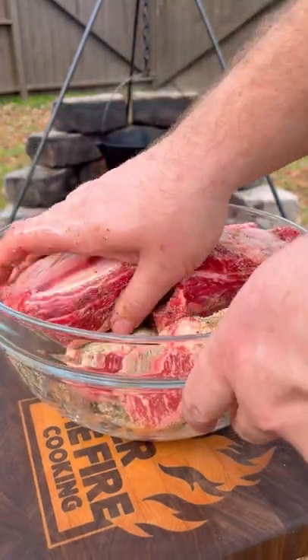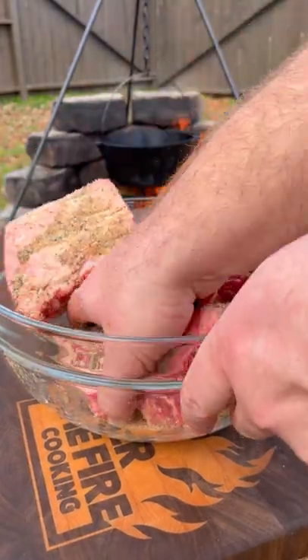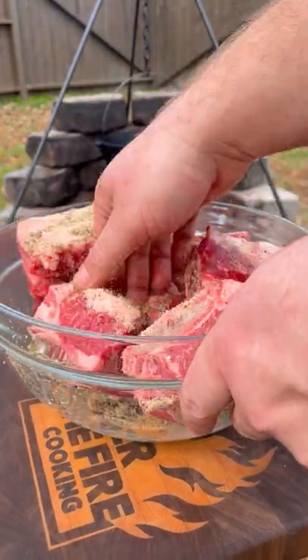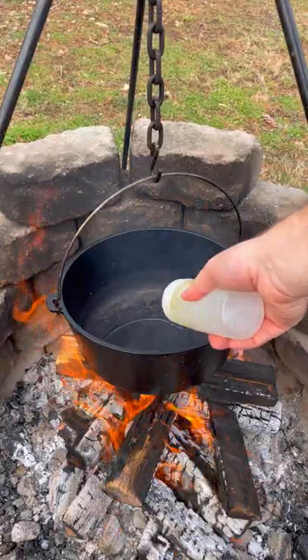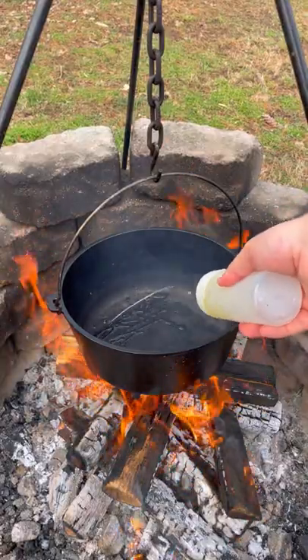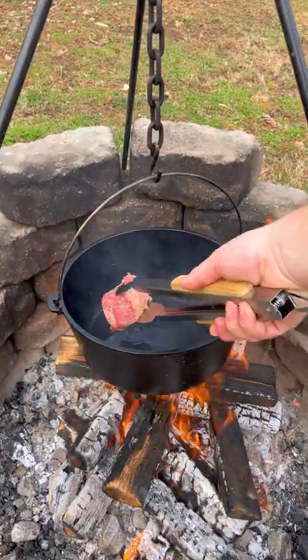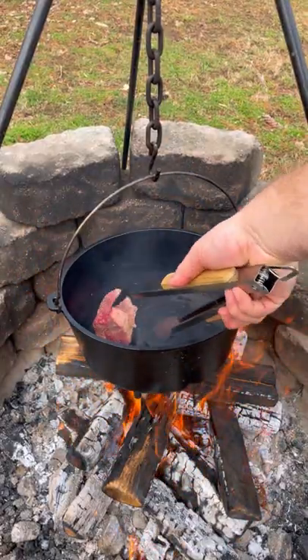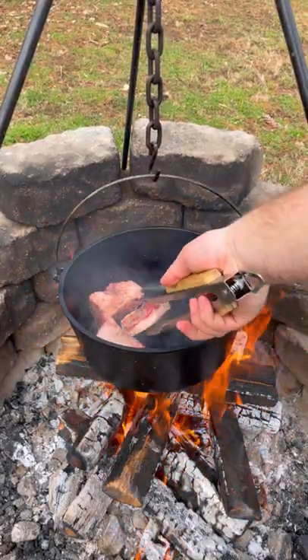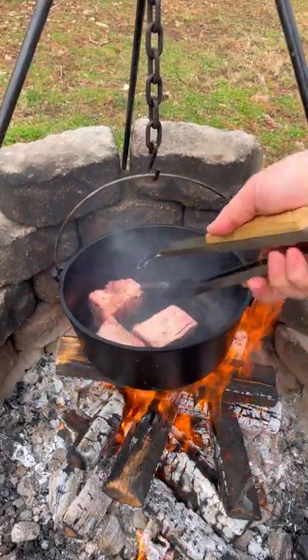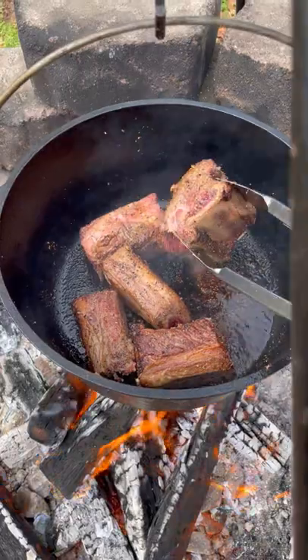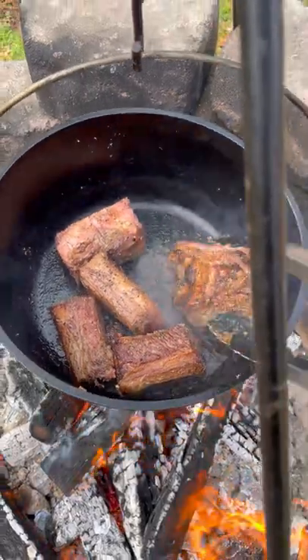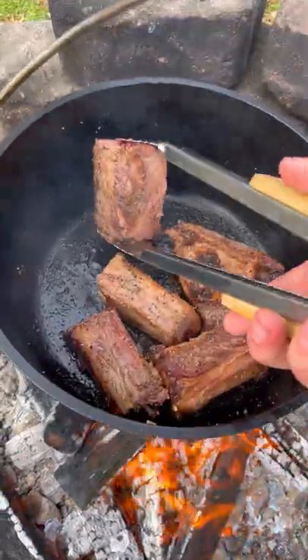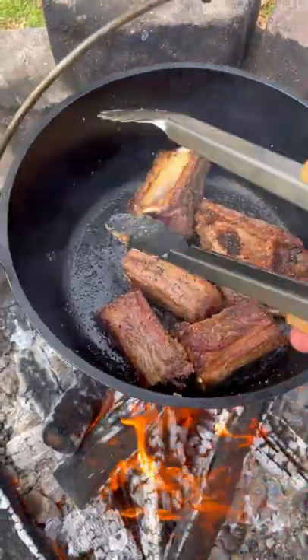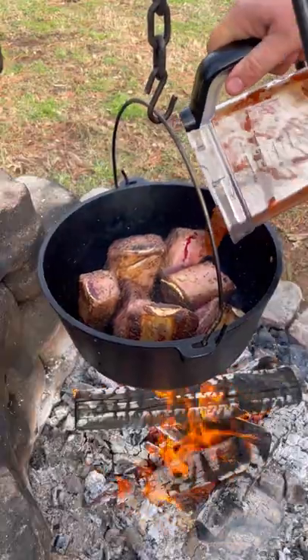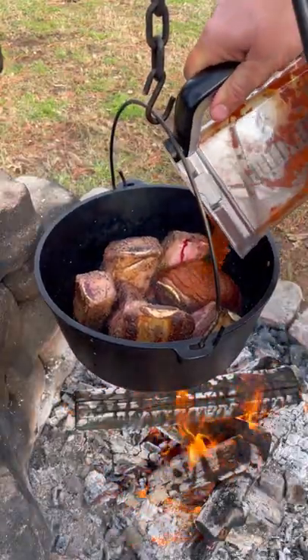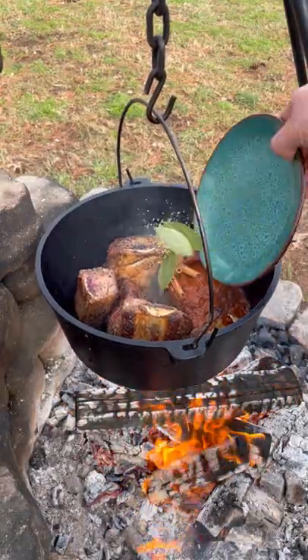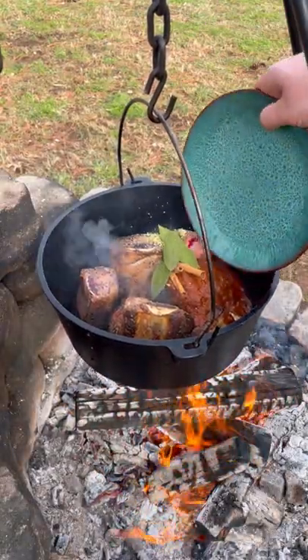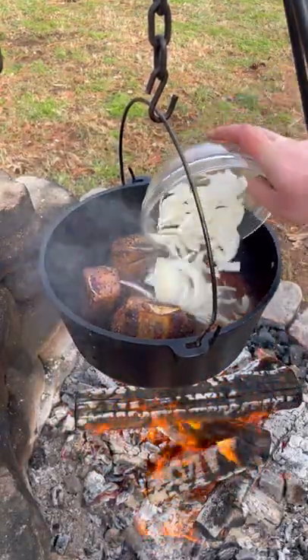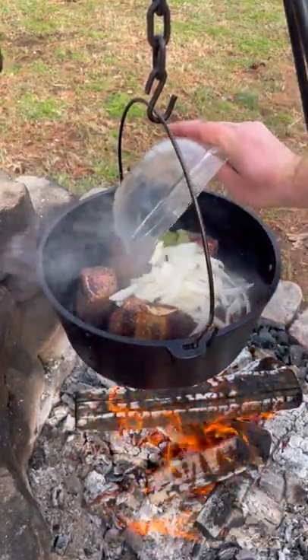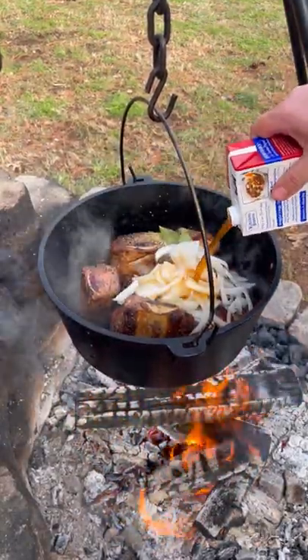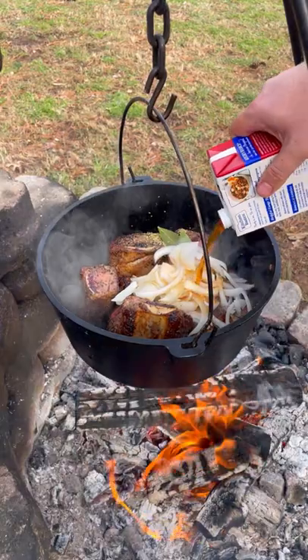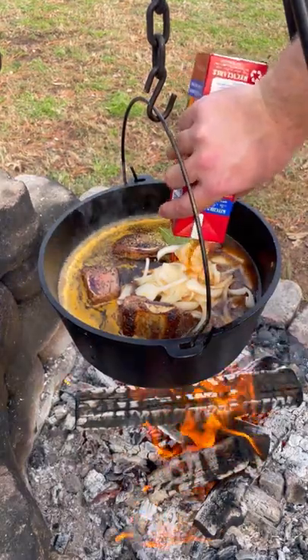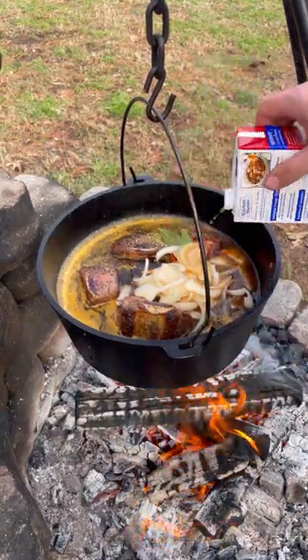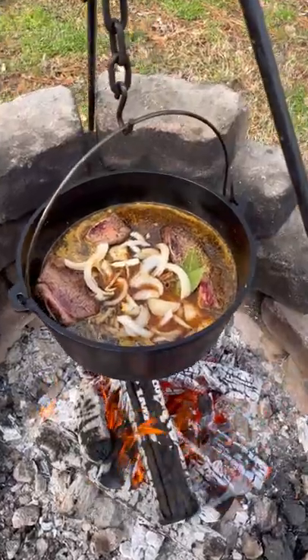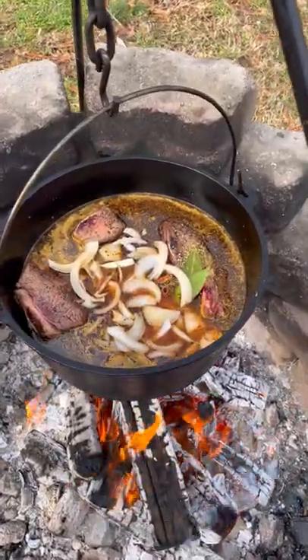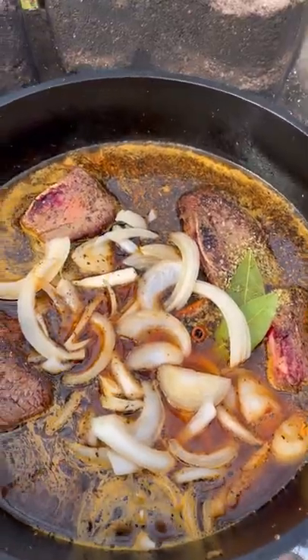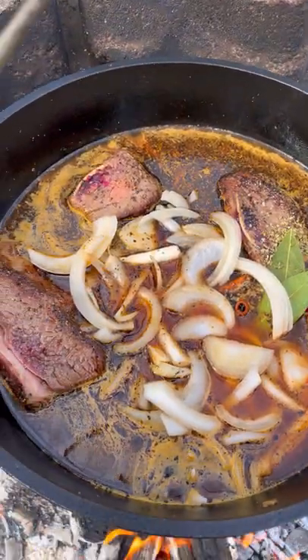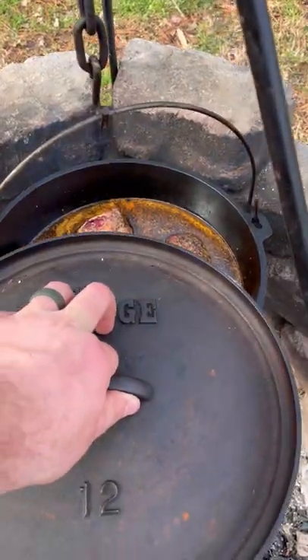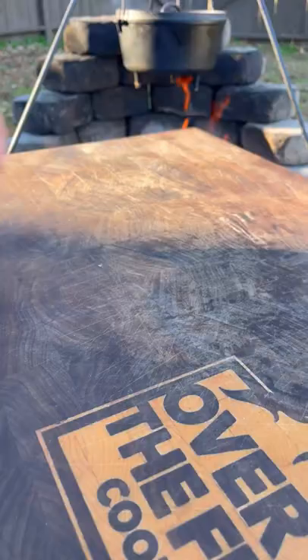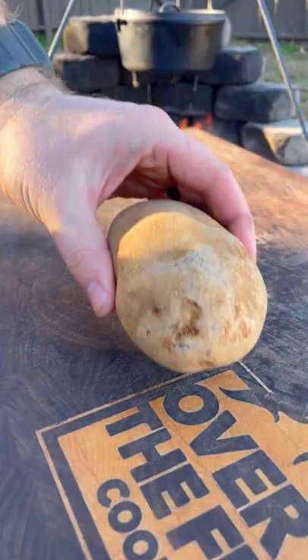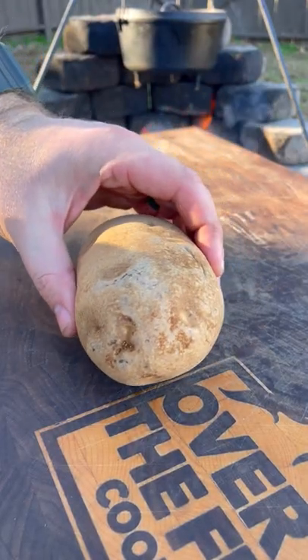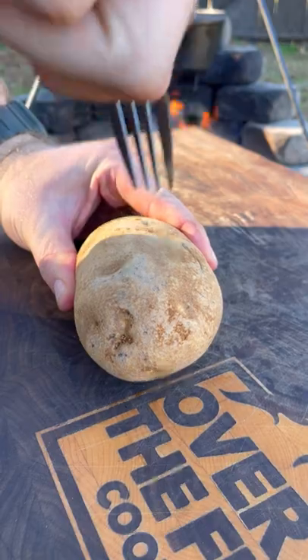I'm going to season some short ribs with salt, pepper, and garlic, searing them off on all sides. I'm going to add back in that chili paste, adding in some seasoning, some onions, and beef stock. I'm going to simmer that over the fire for three and a half to four and a half hours.